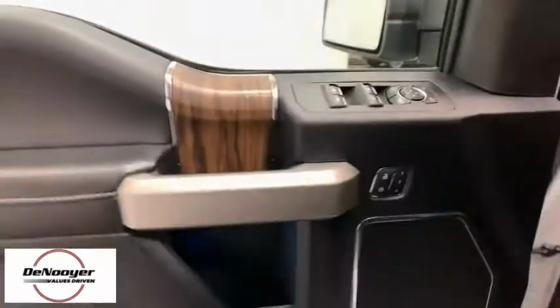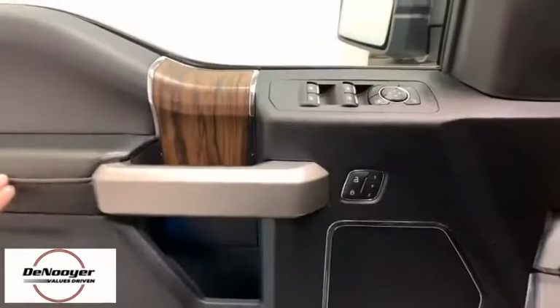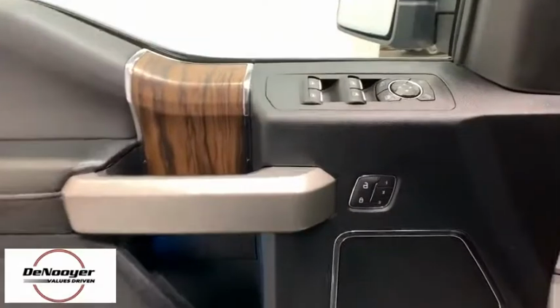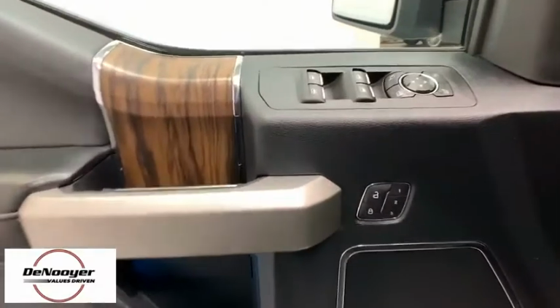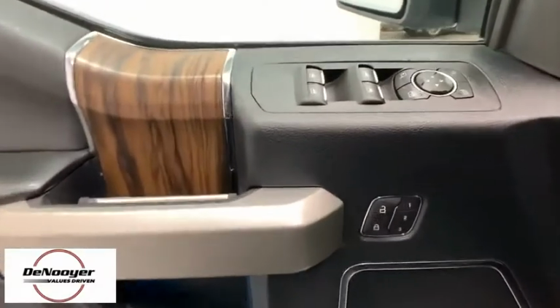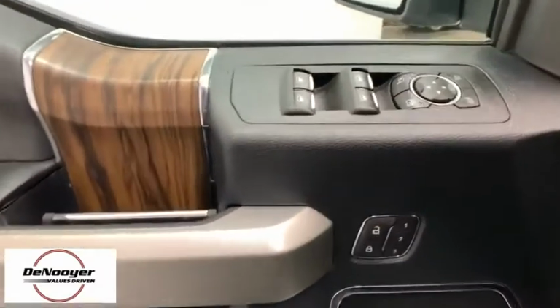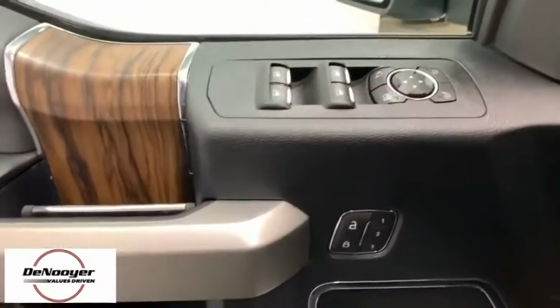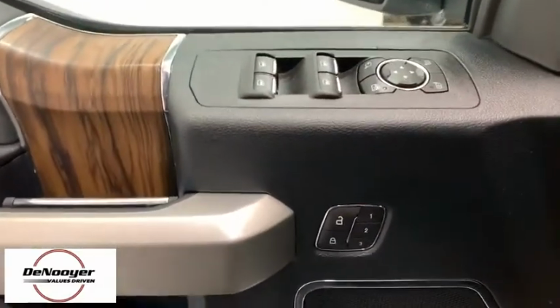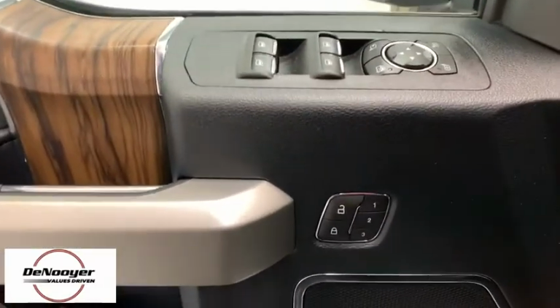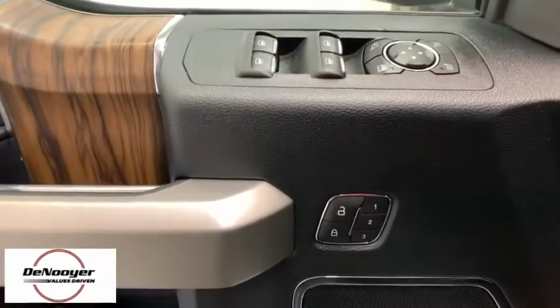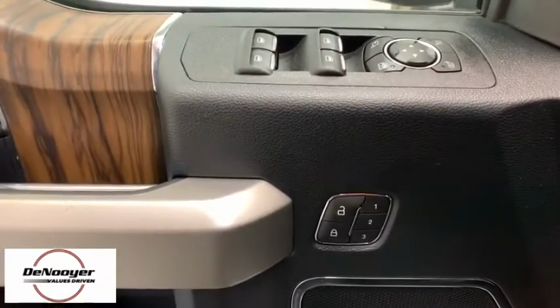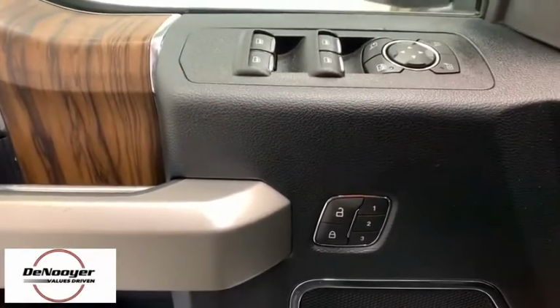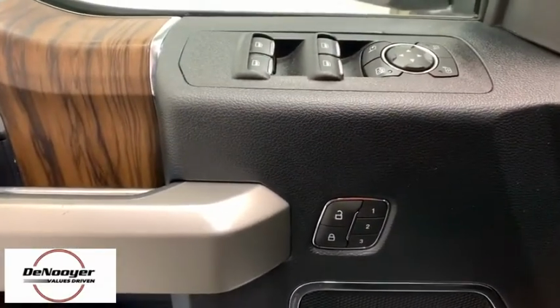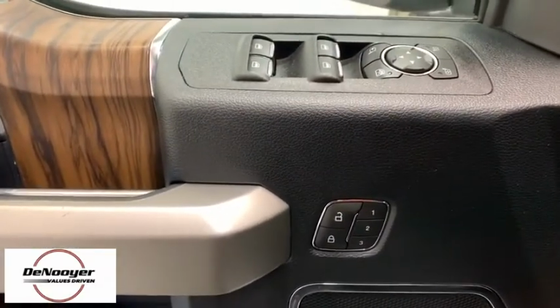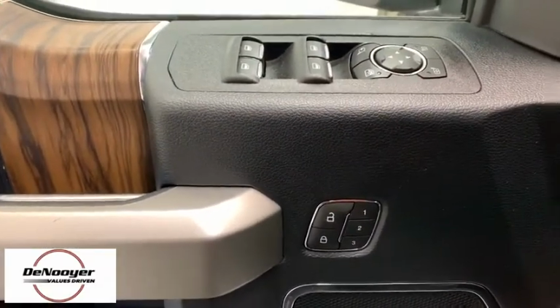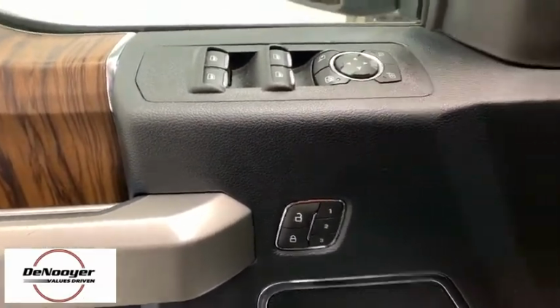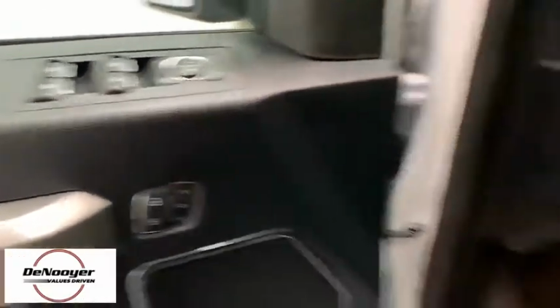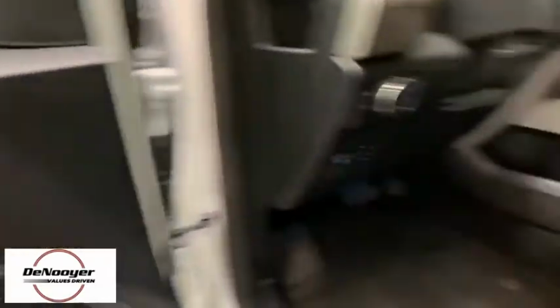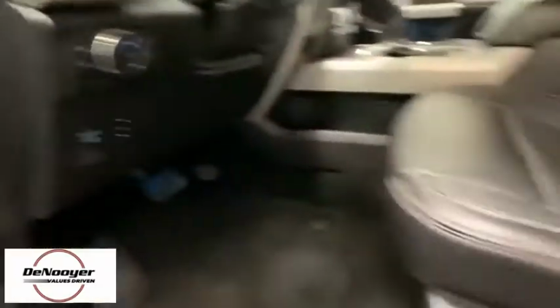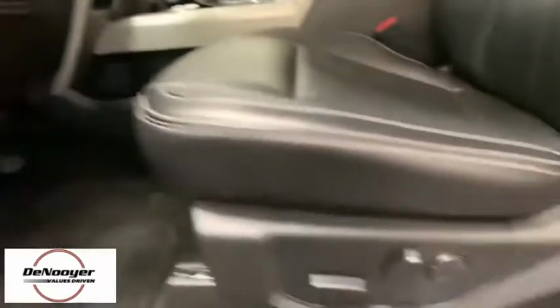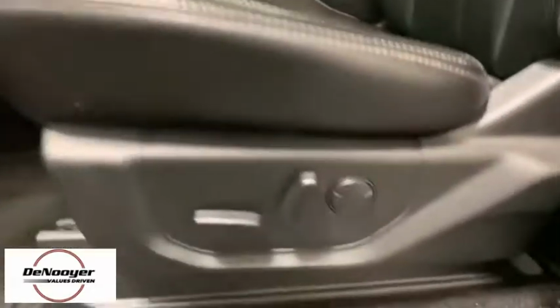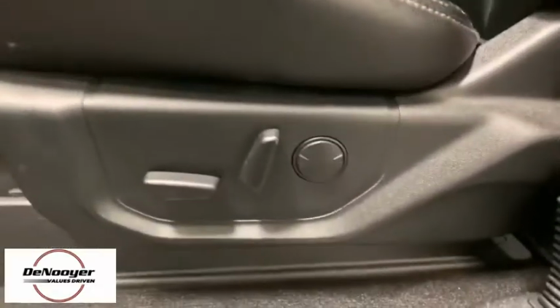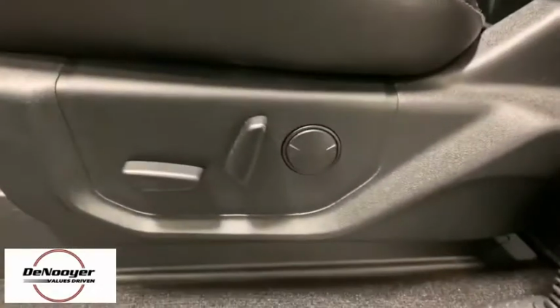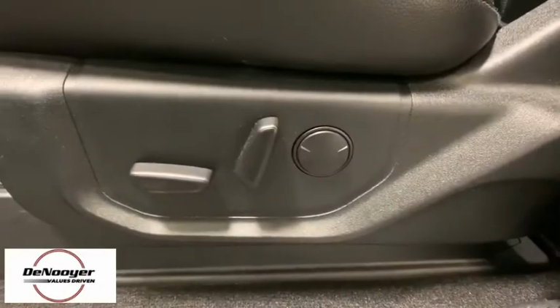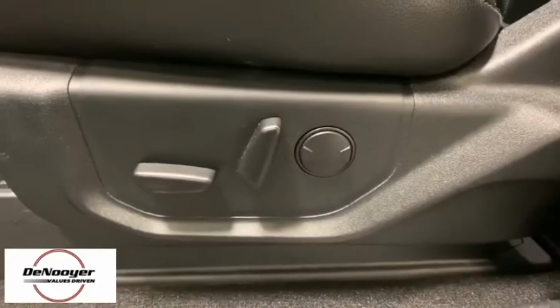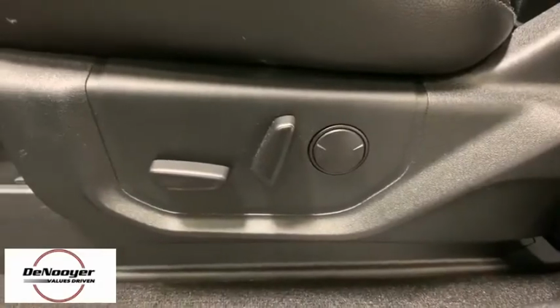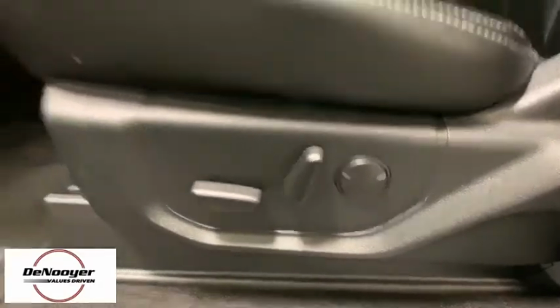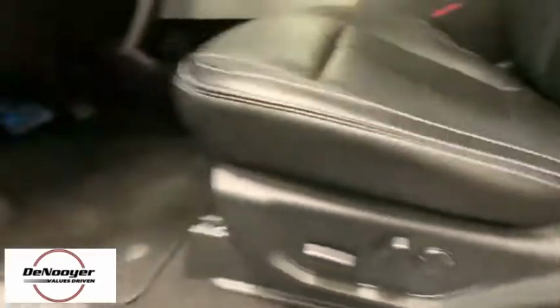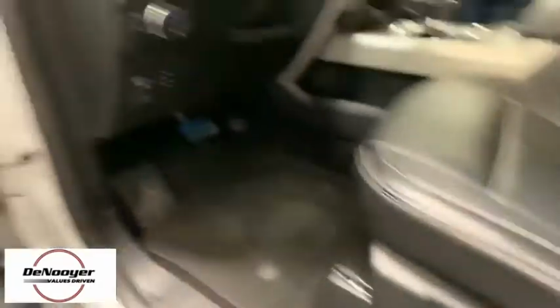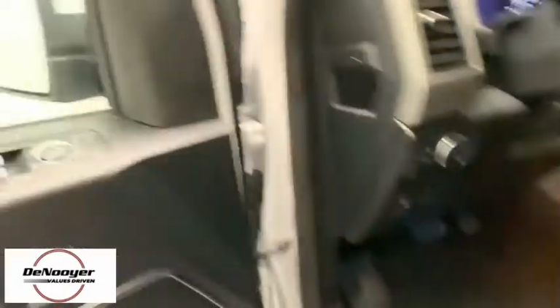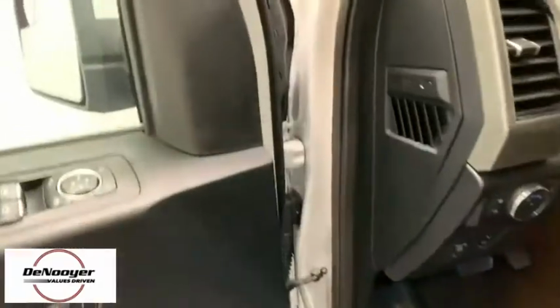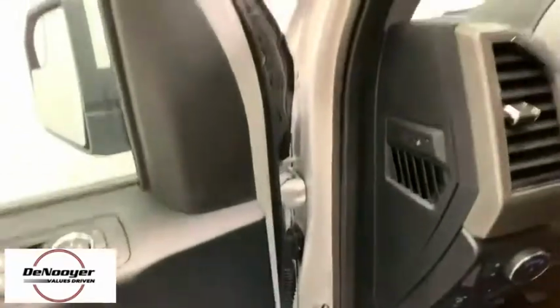Tachometer, tilt steering wheel, passenger vanity mirror, low tire pressure warning, front wheel independent suspension, four-piece floor mat set.